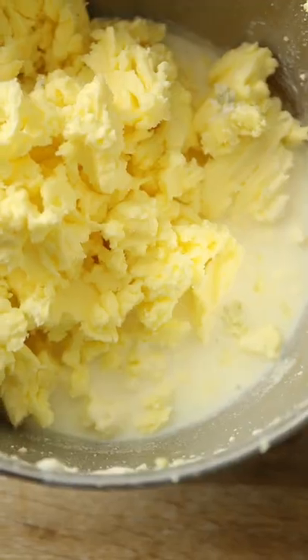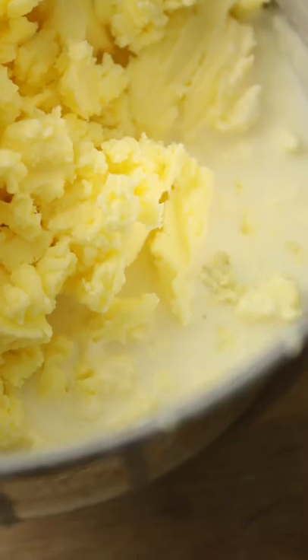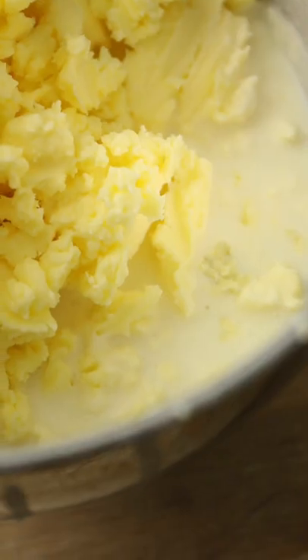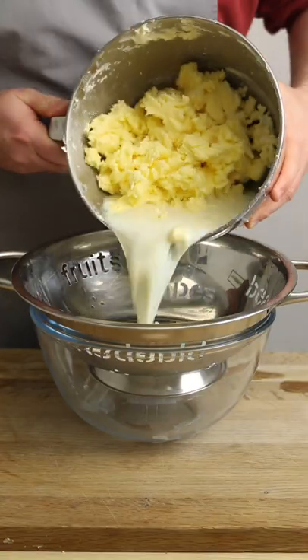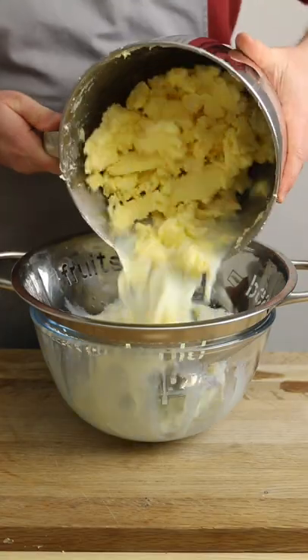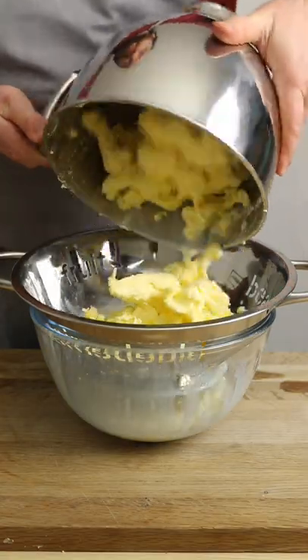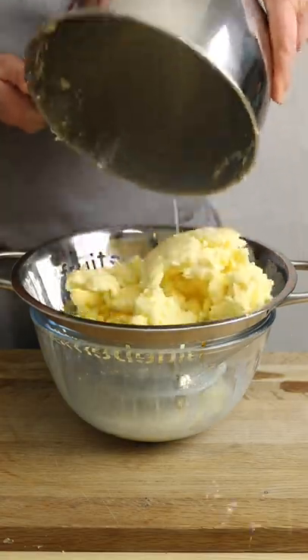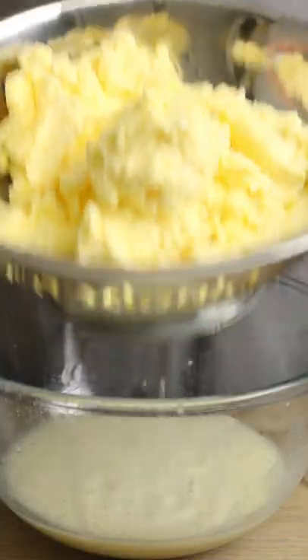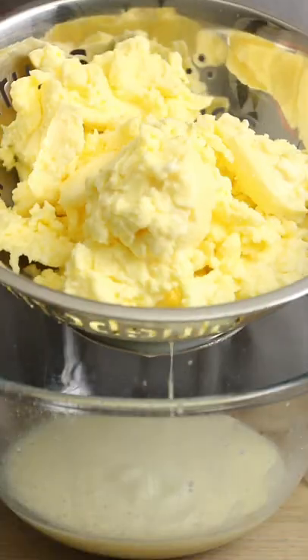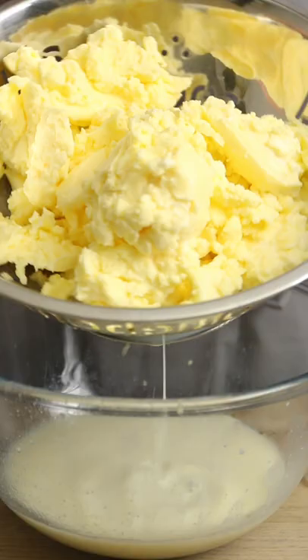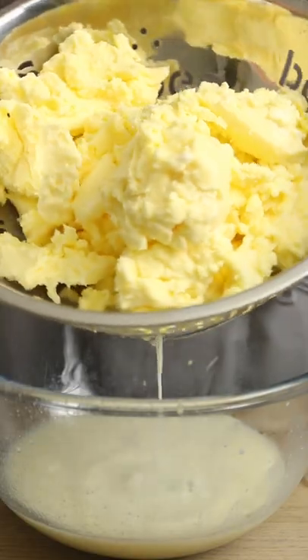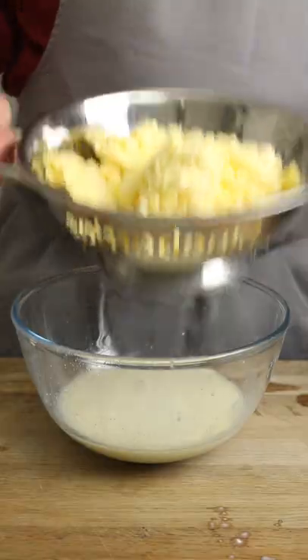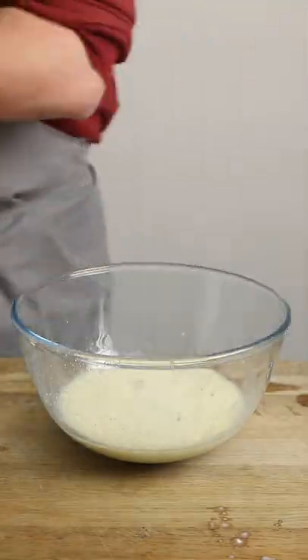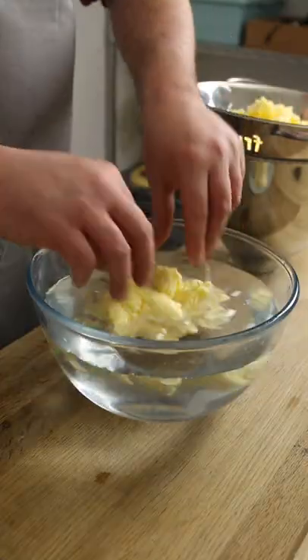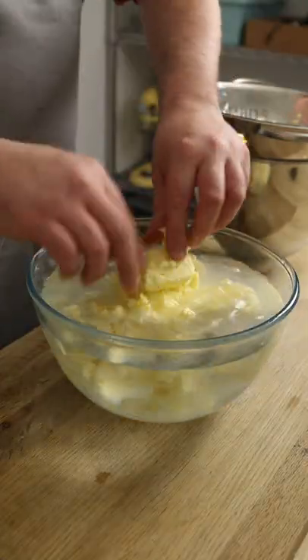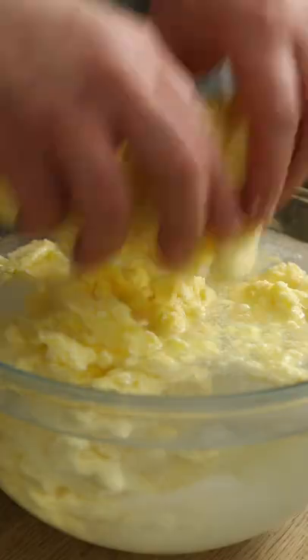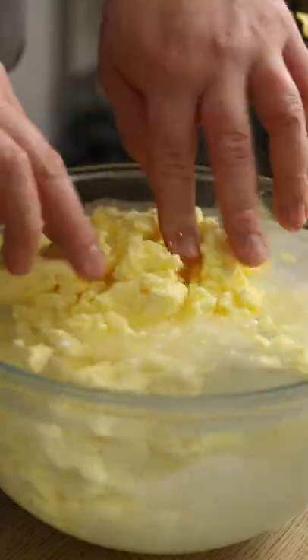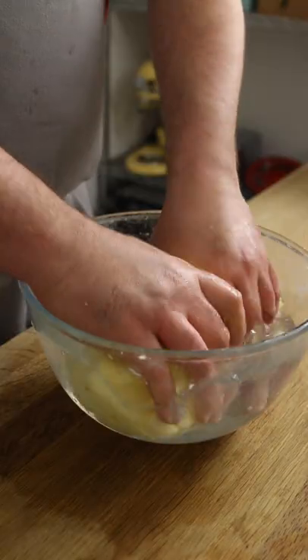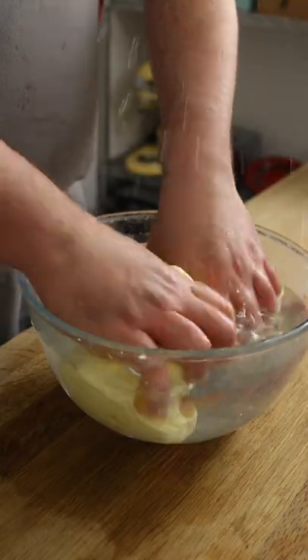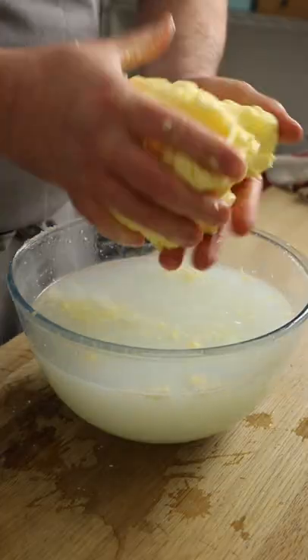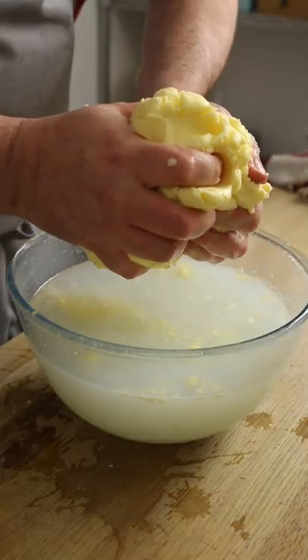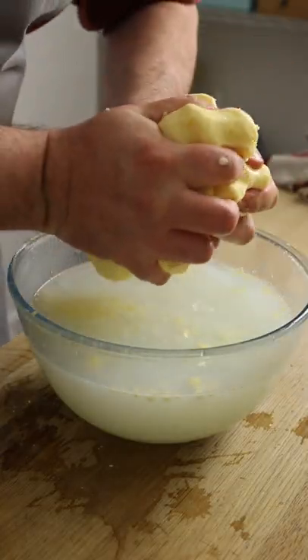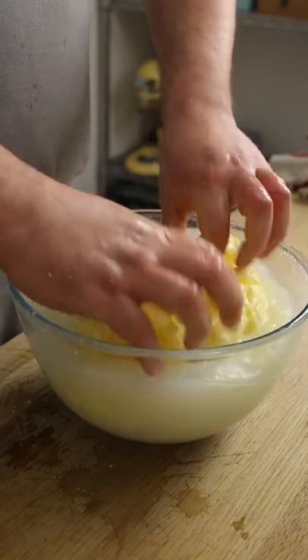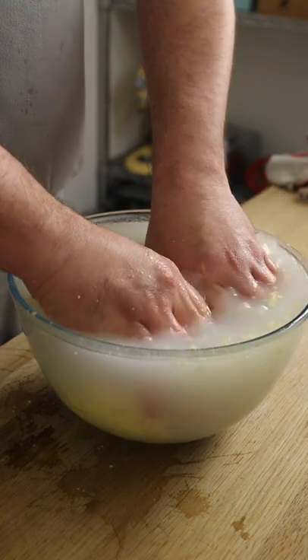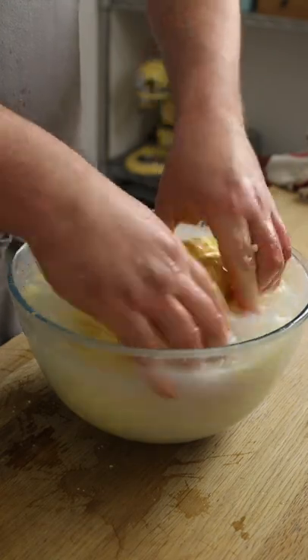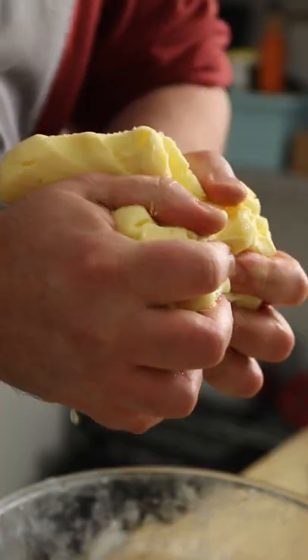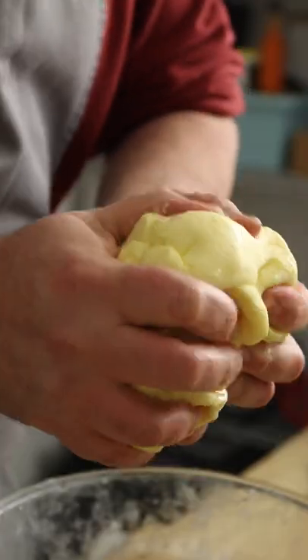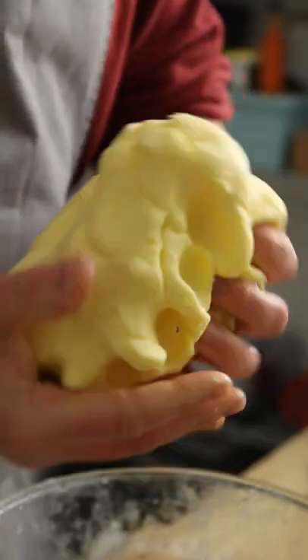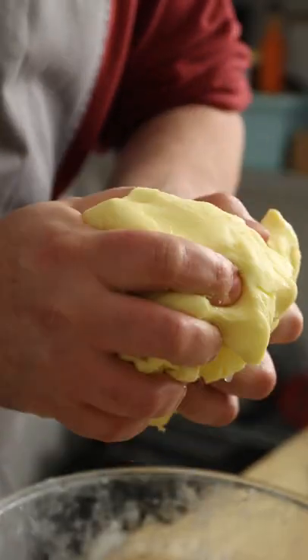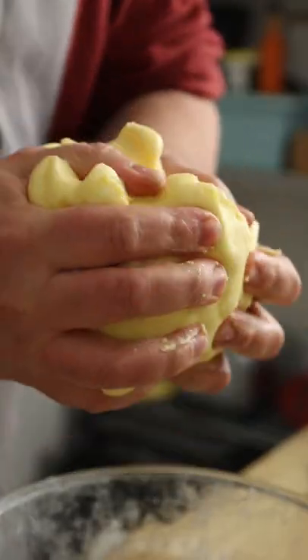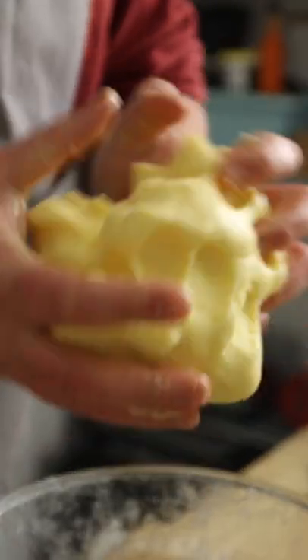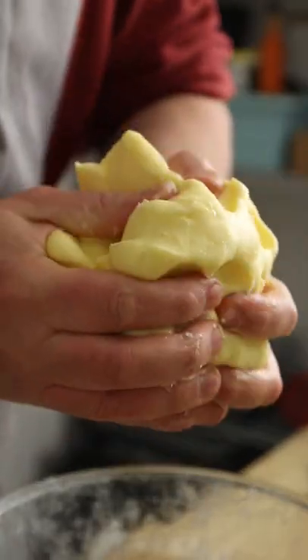Once thoroughly mixed and separated, drain the fat through a sieve to remove the buttermilk, and then place the remaining fat or butter into a bowl of ice-cold water and squeeze the ever-loving crap out of it. We're just giving it a little wash here to remove any remaining buttermilk. This is going to increase its shelf life.